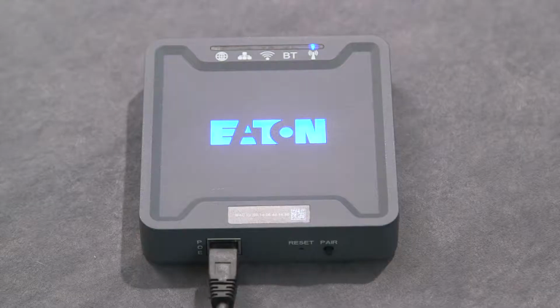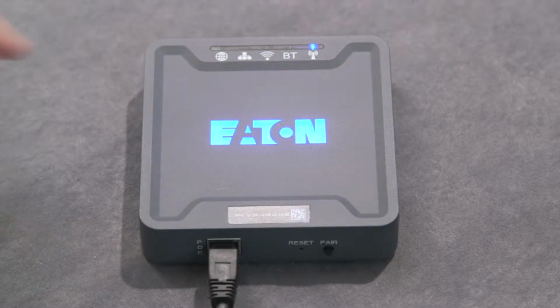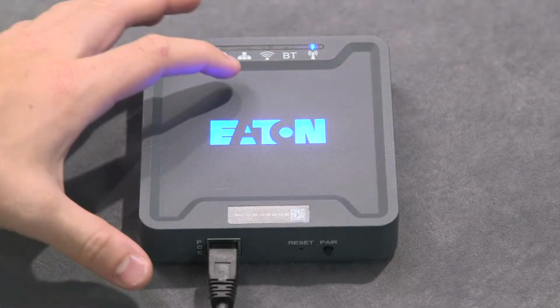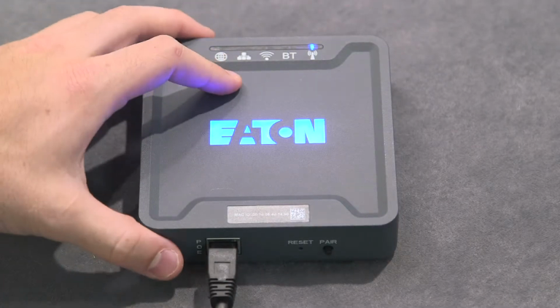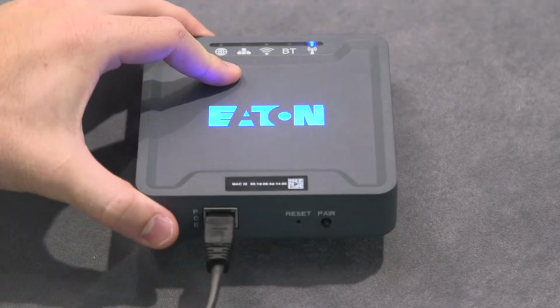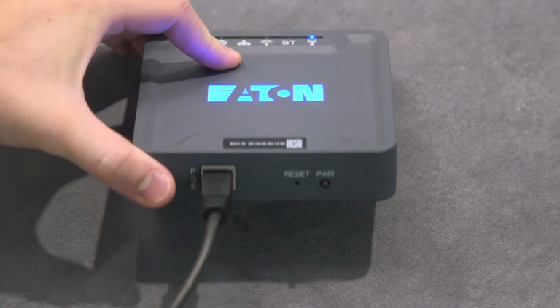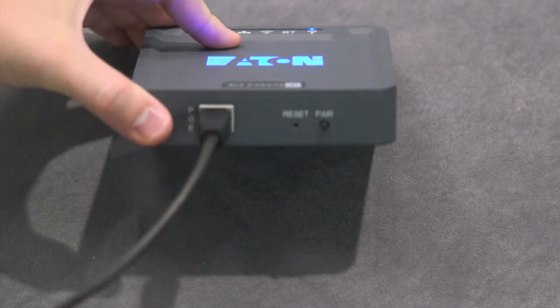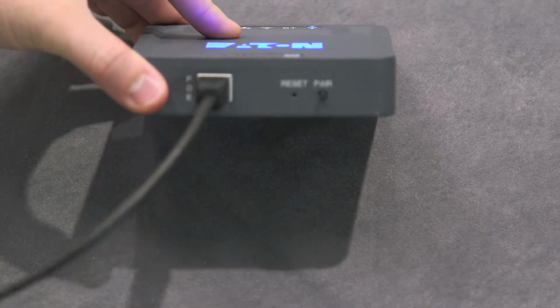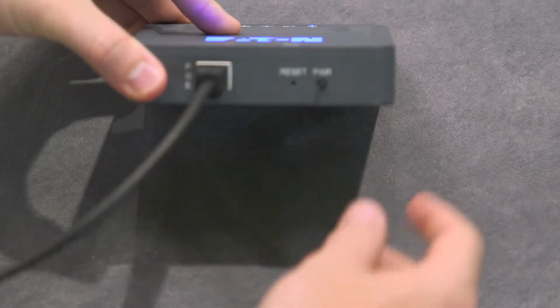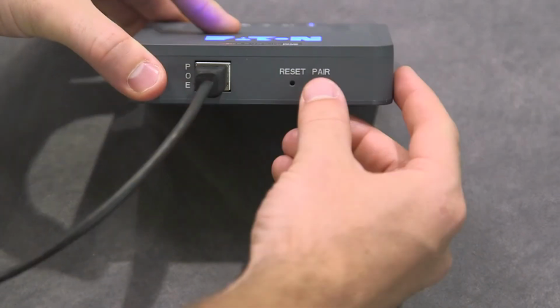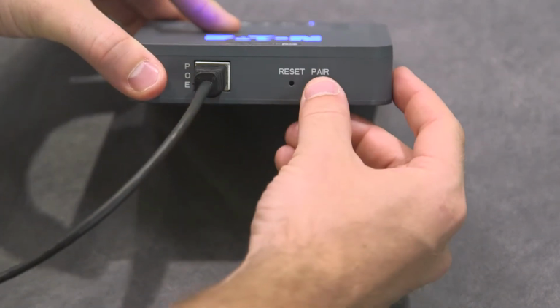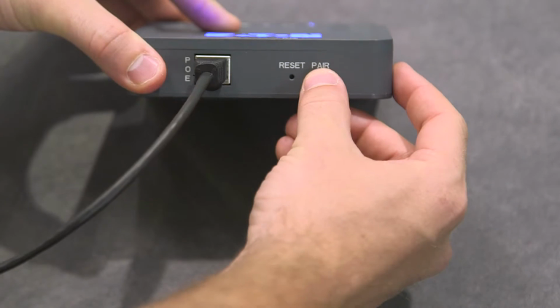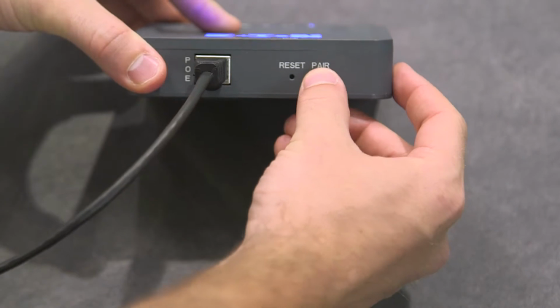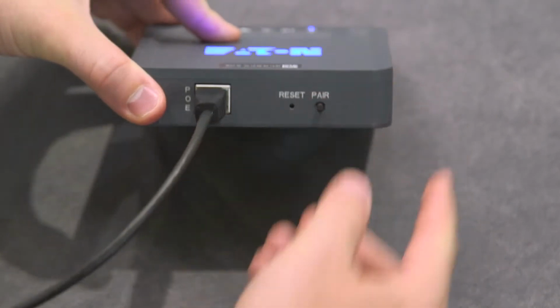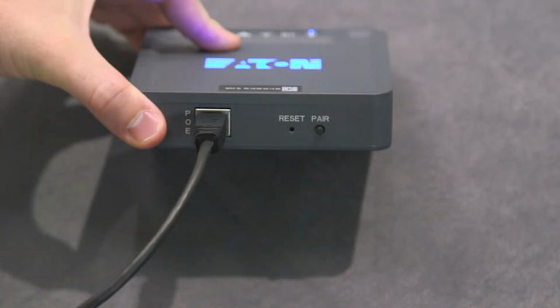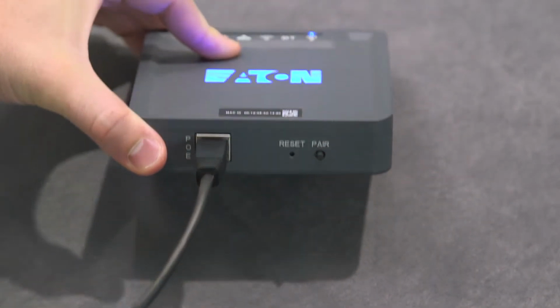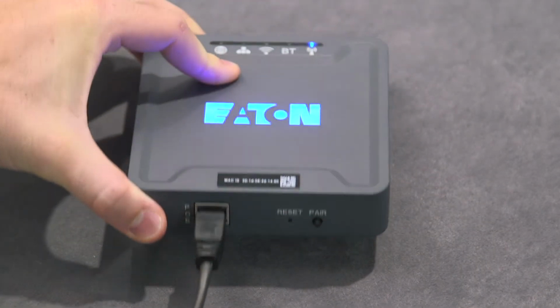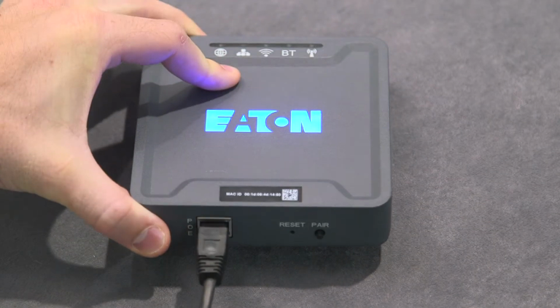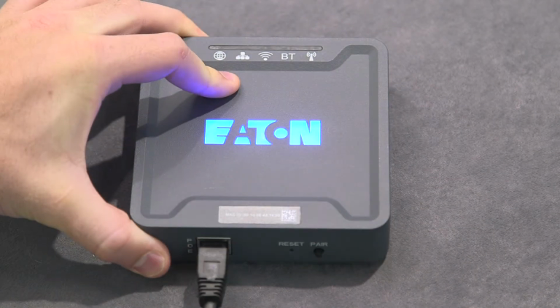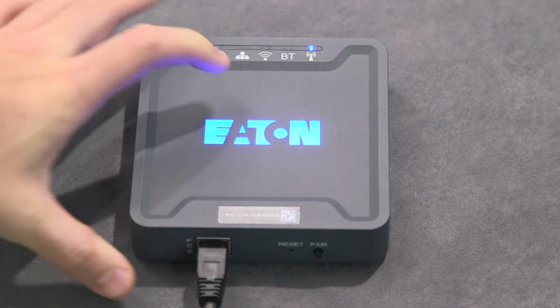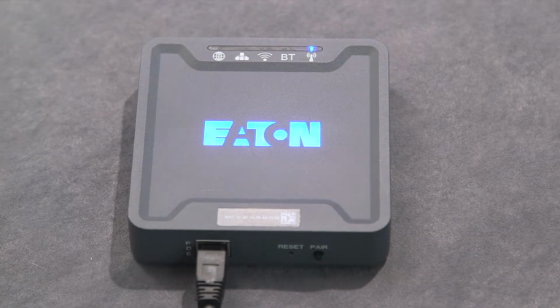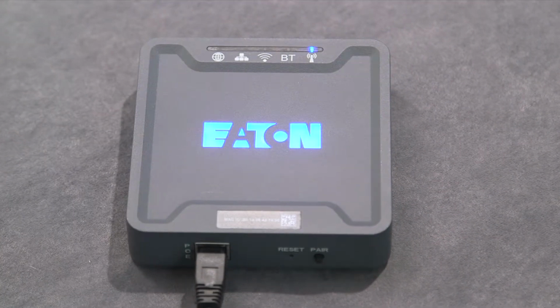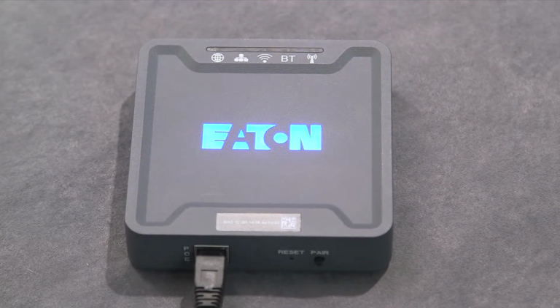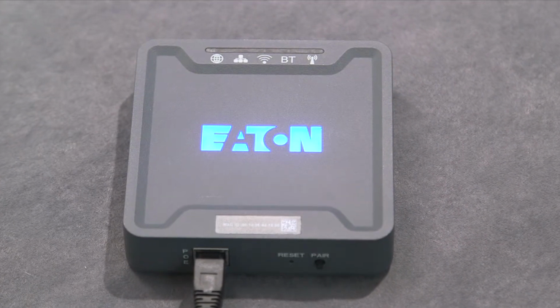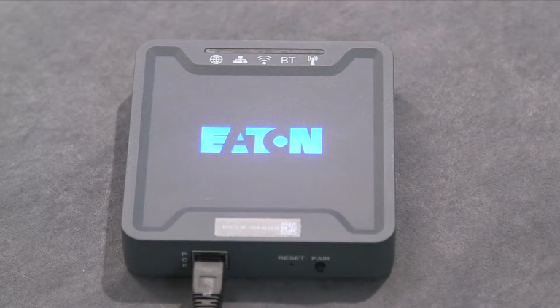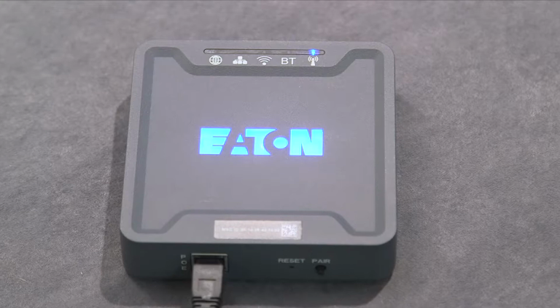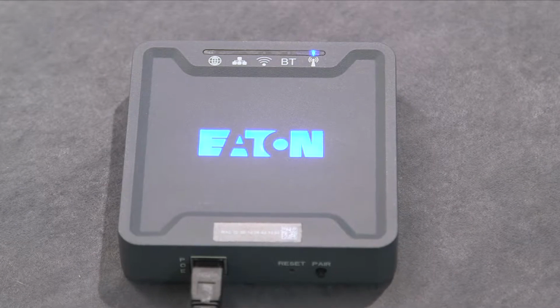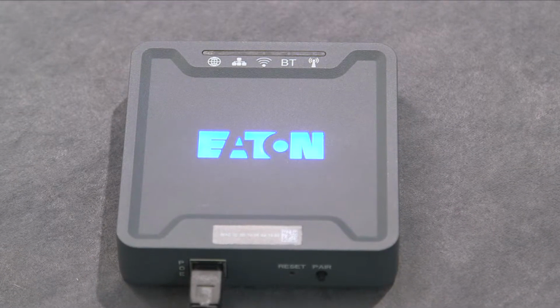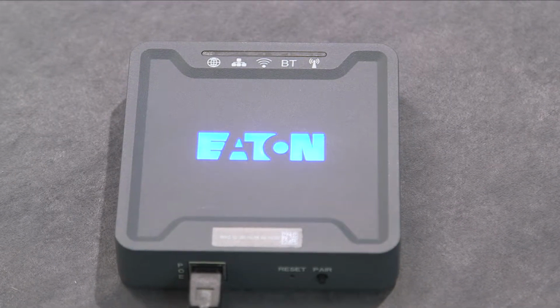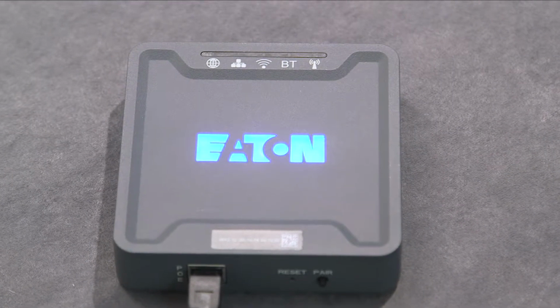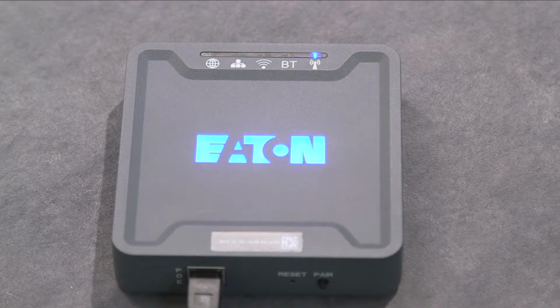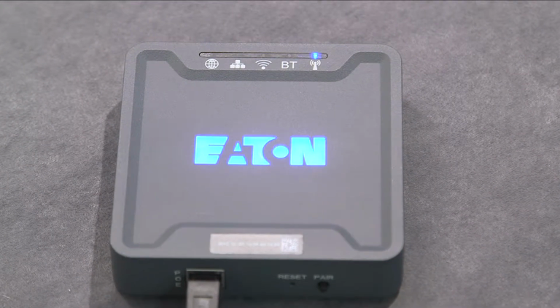Next, at the wireless area controller, press and release the pair button. Verify that the blue 802.15.4 LED is flashing, indicating that pairing mode is active.